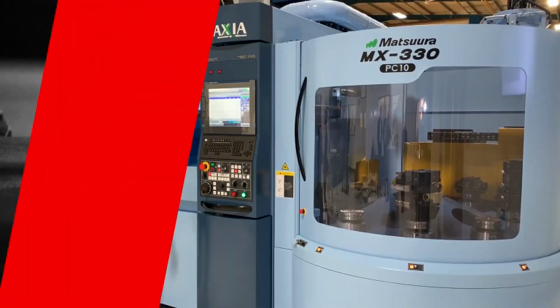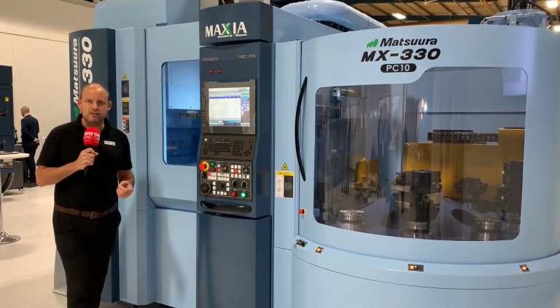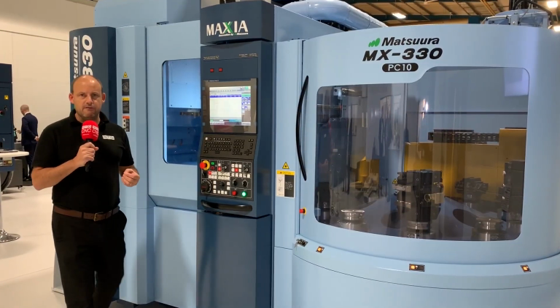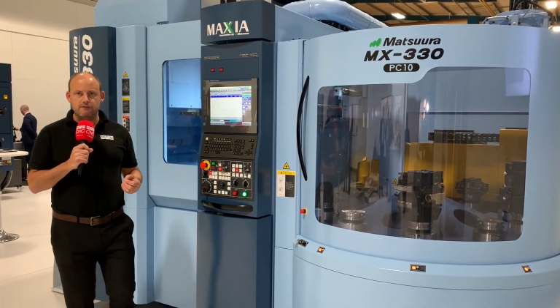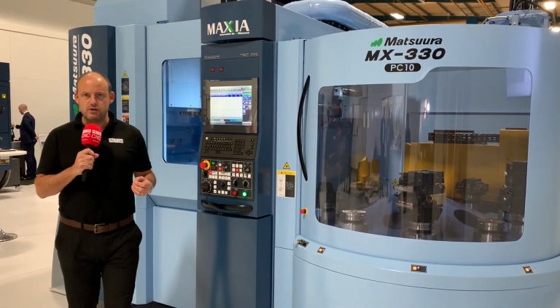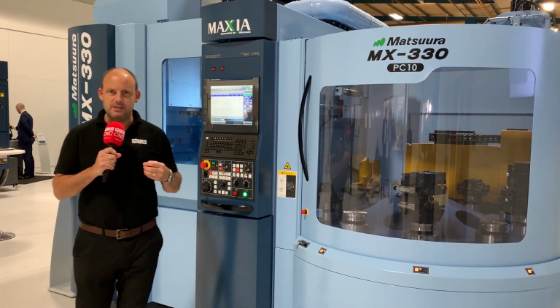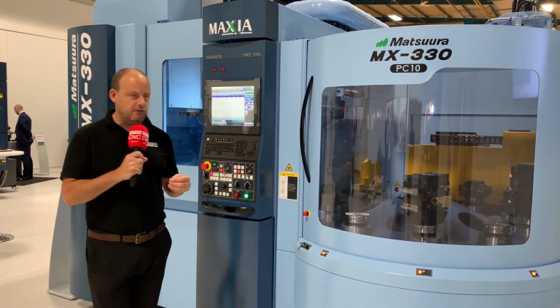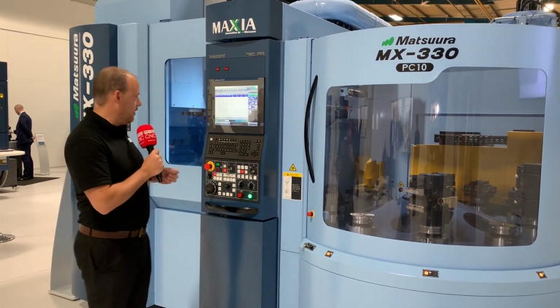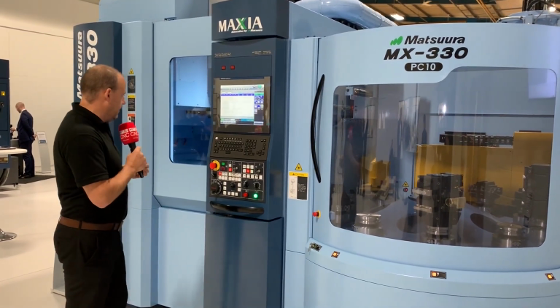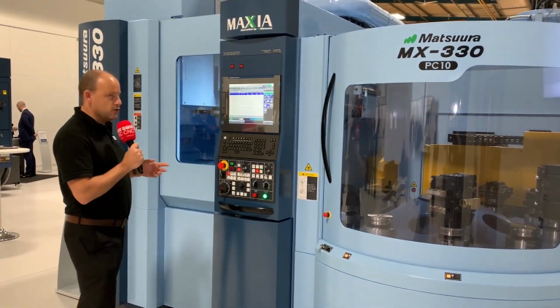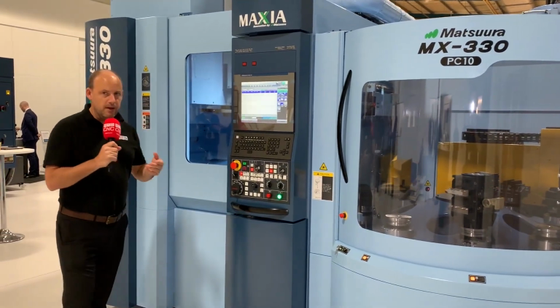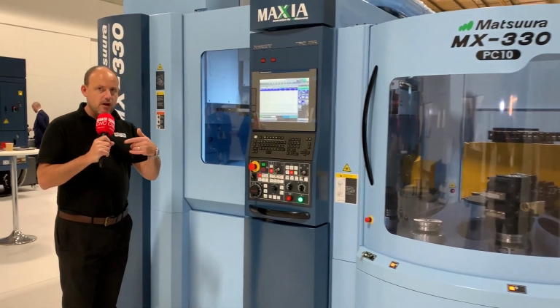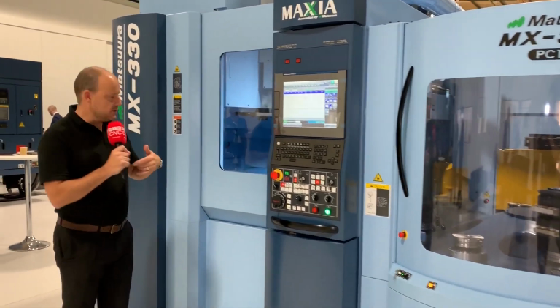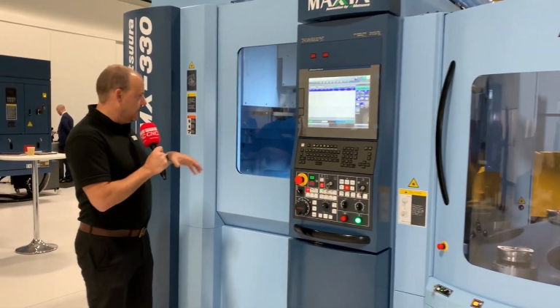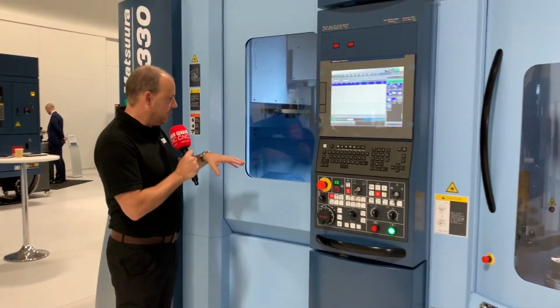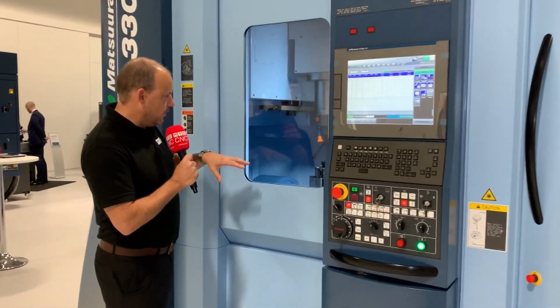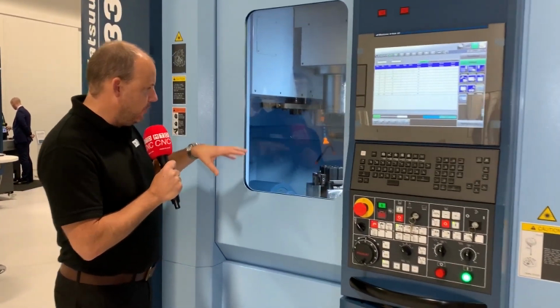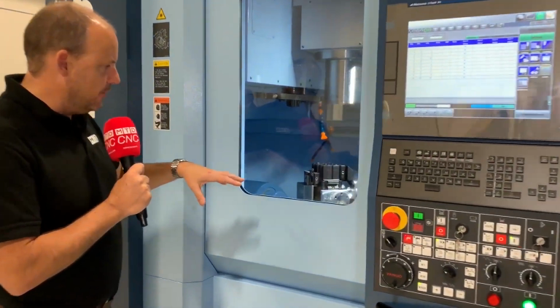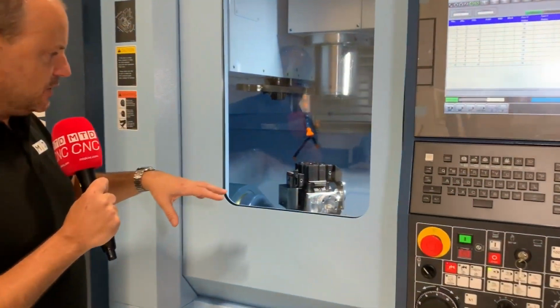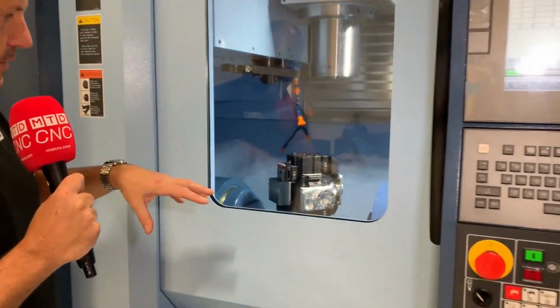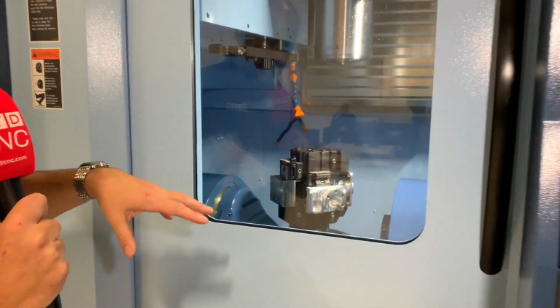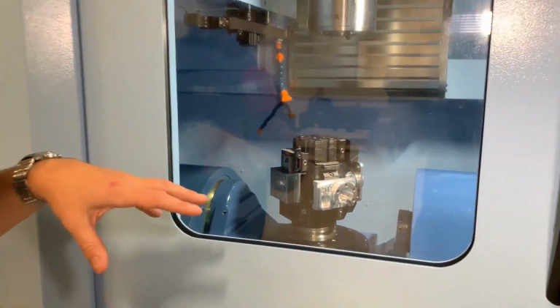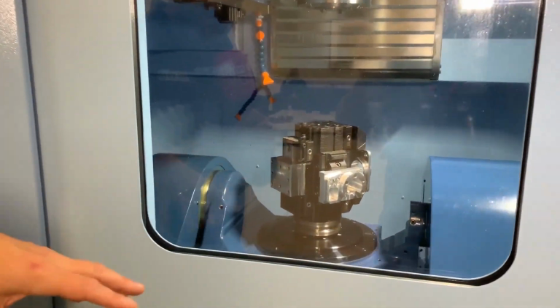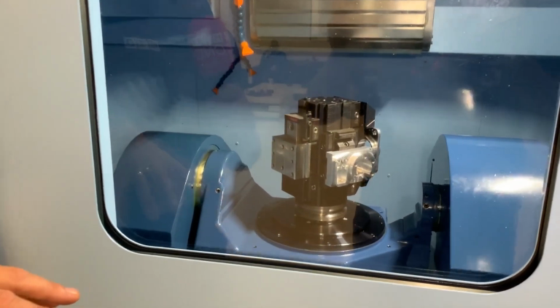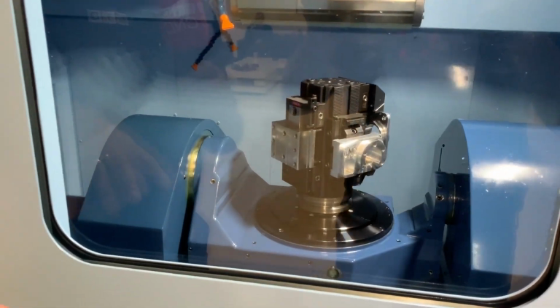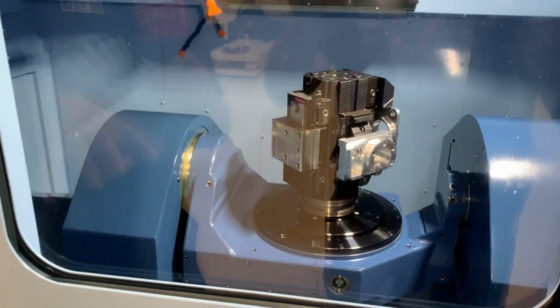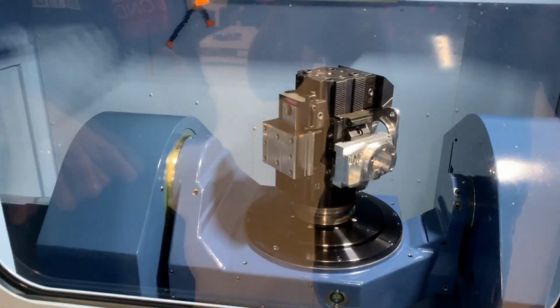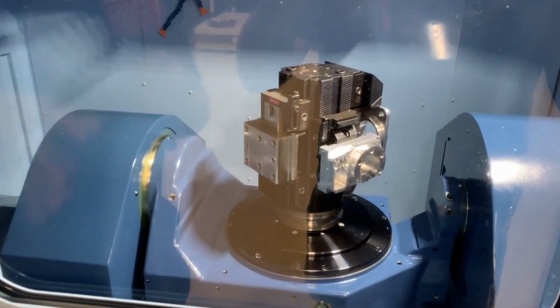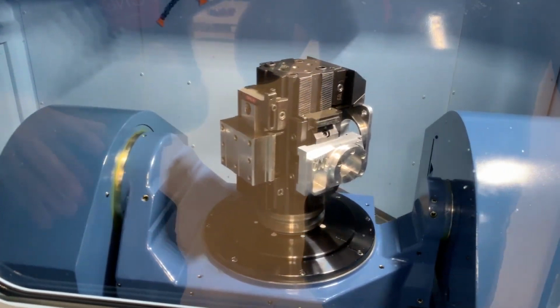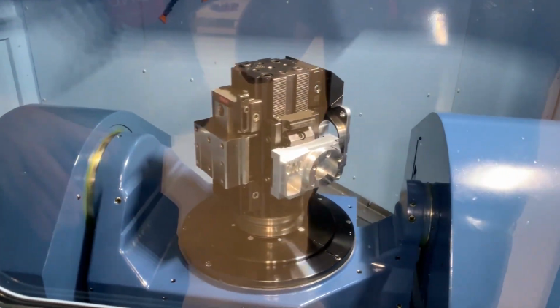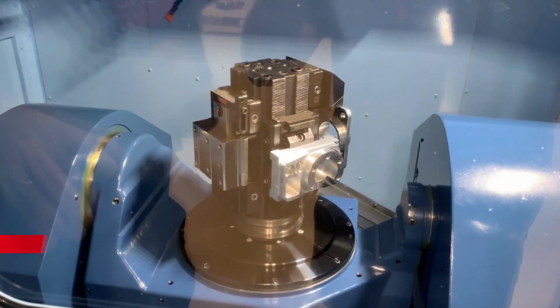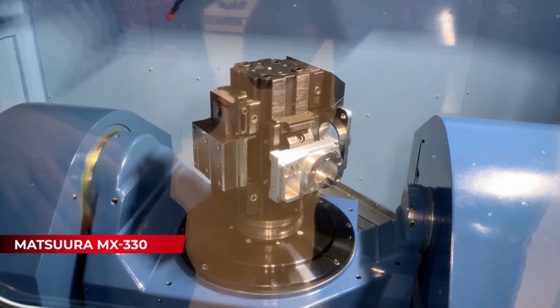I've just managed to get in front of this machine. This is the MX330 here at the Matsuura Open House. Firstly, I want to take a look — or put the camera into a position where you can see the sort of available capacity that we have here and the setup on this 5-axis table.